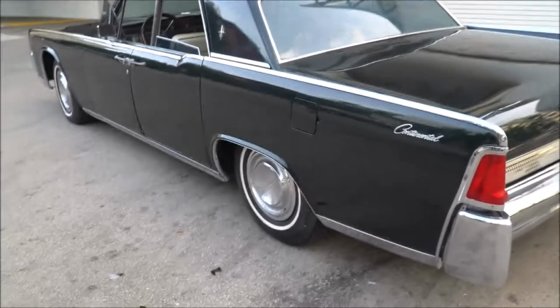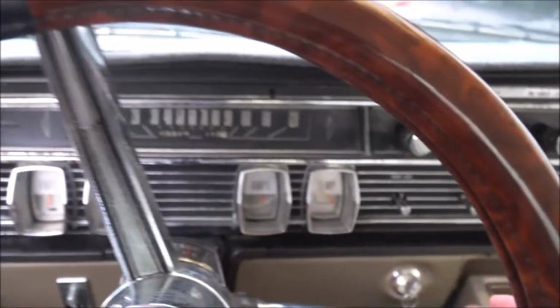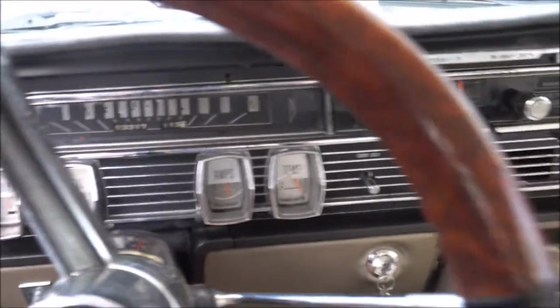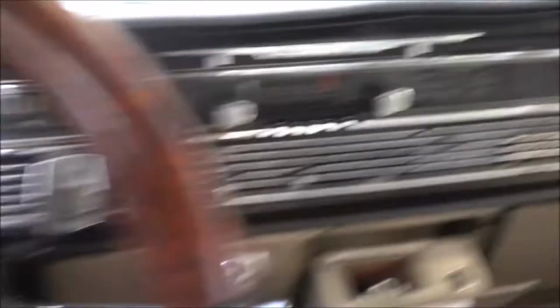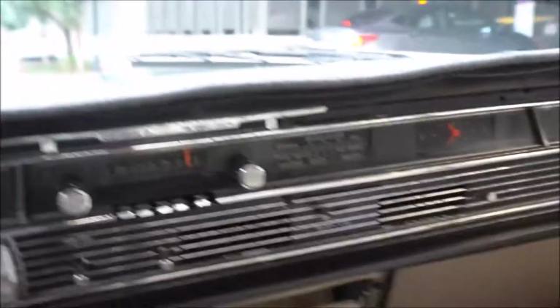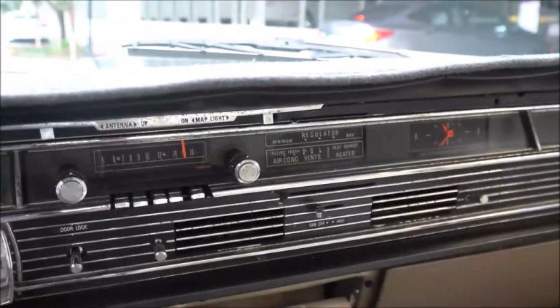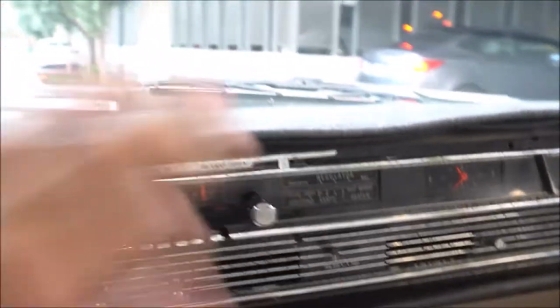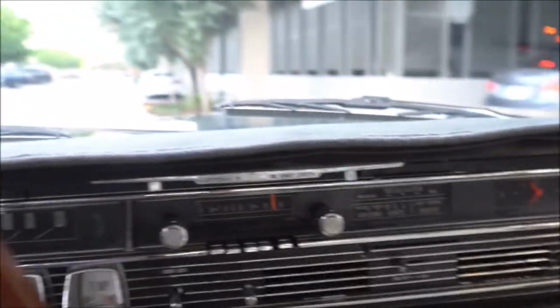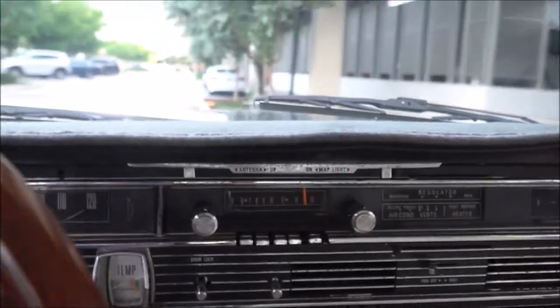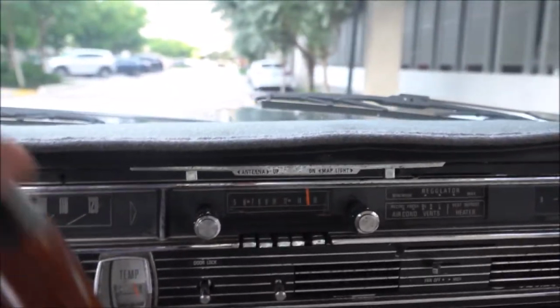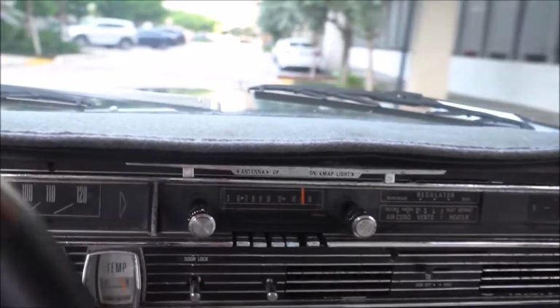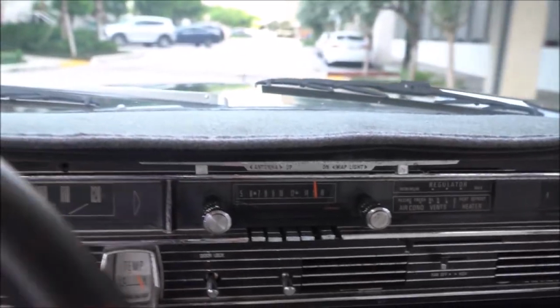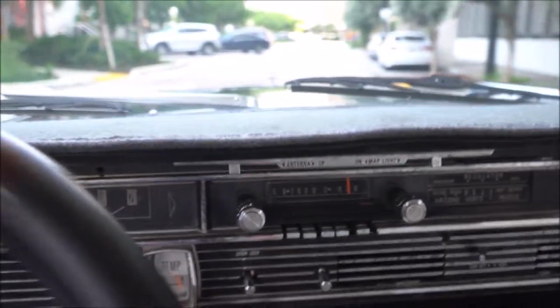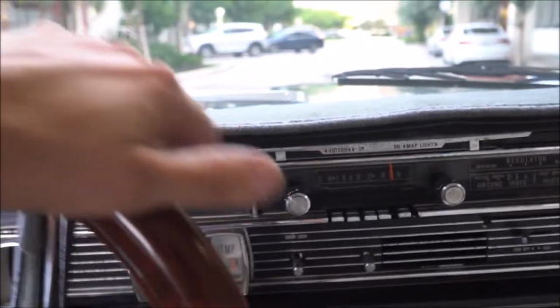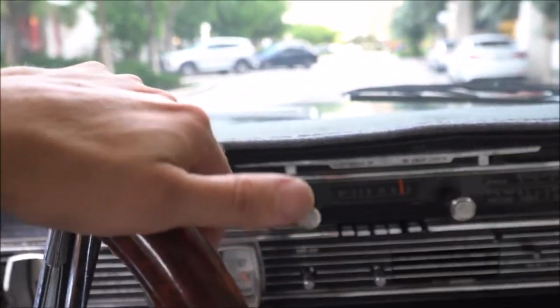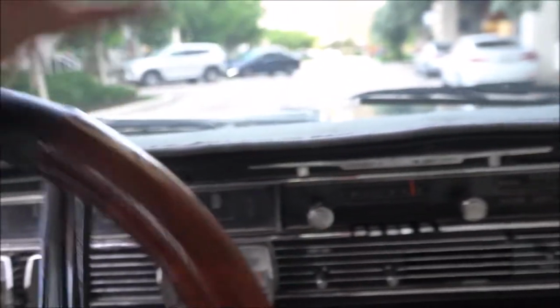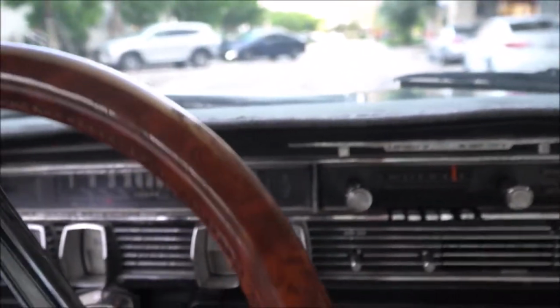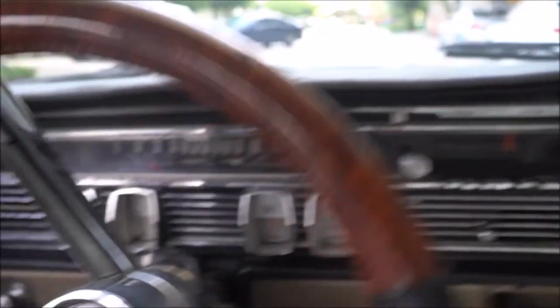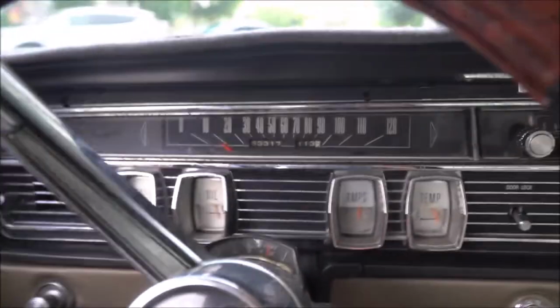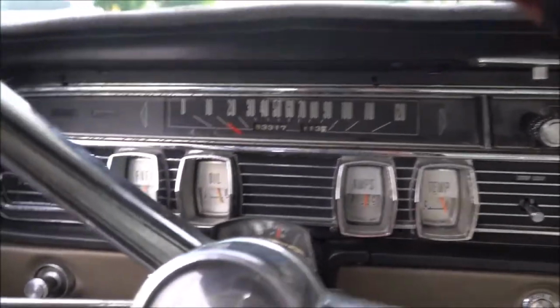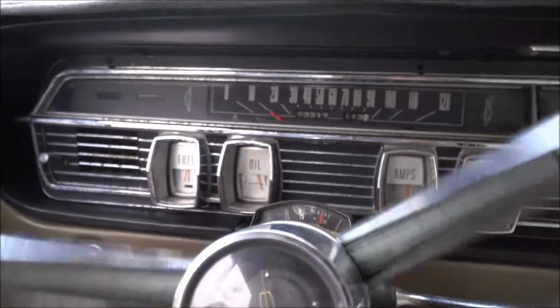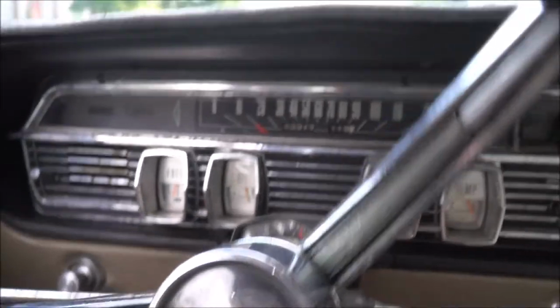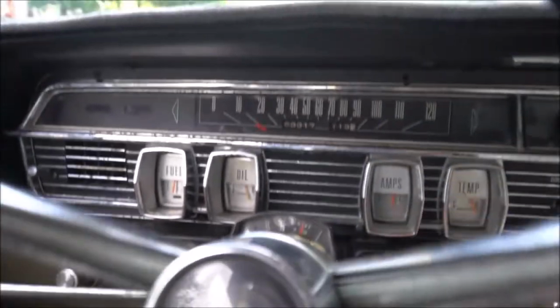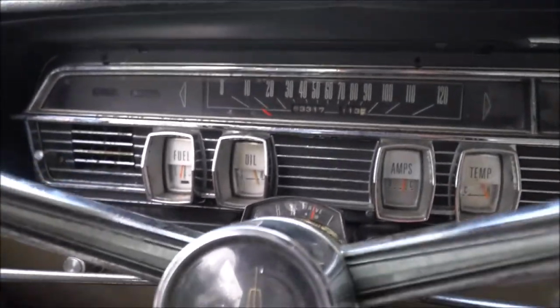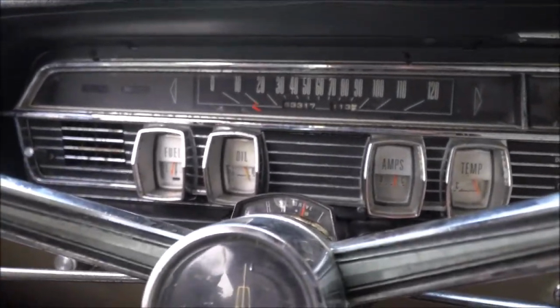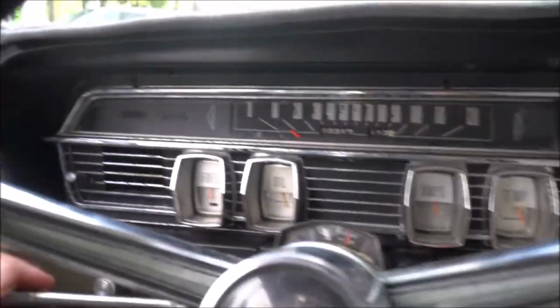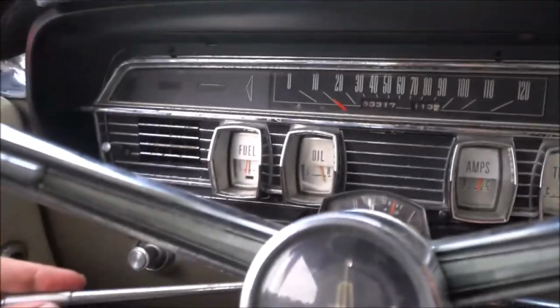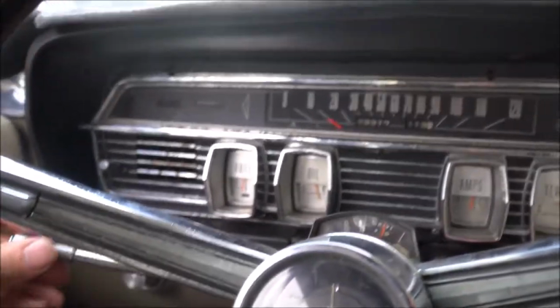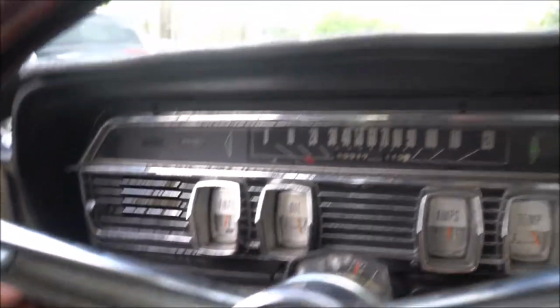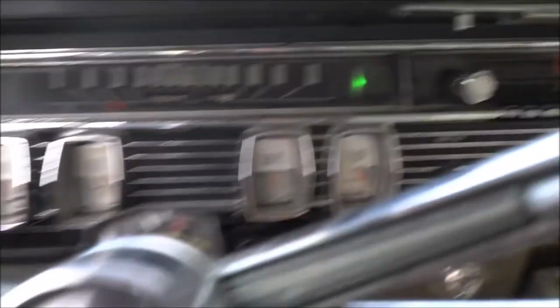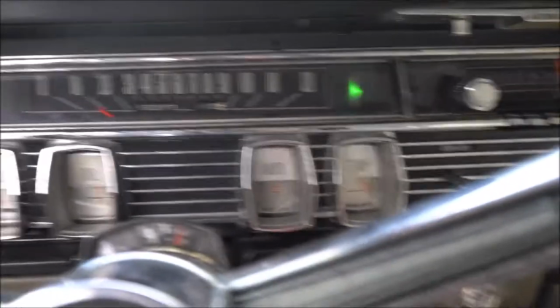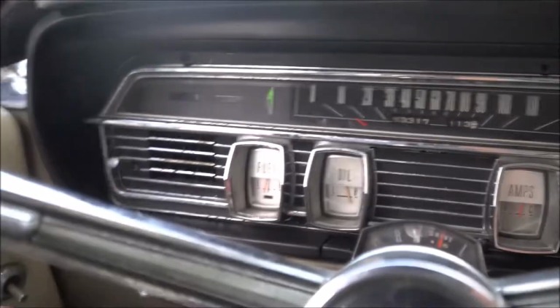A little test drive here. What a wonderful car to drive — very smooth. Power steering, all the turn signals work, the odometer works, the speedometer works. You guys can see all the lights light up there.